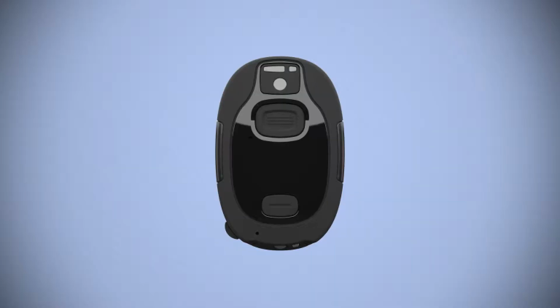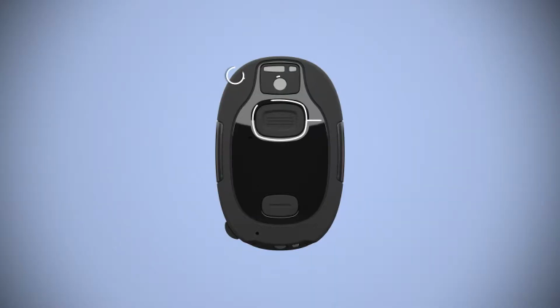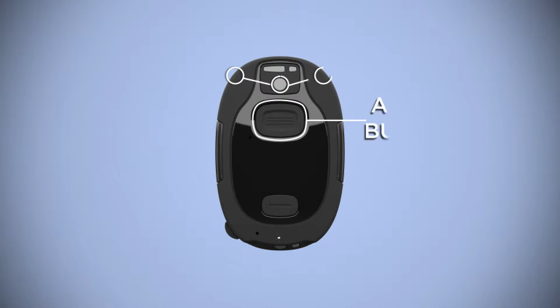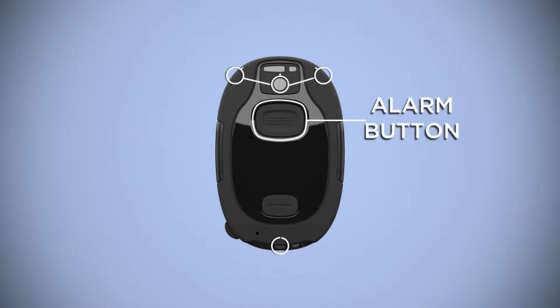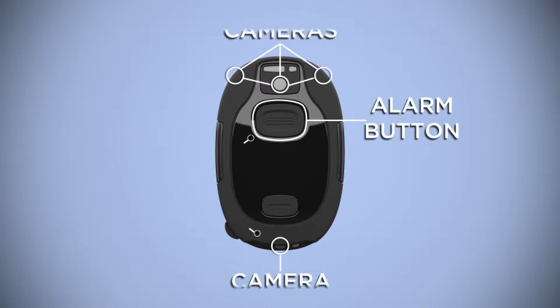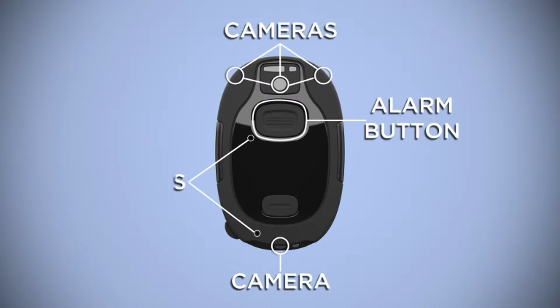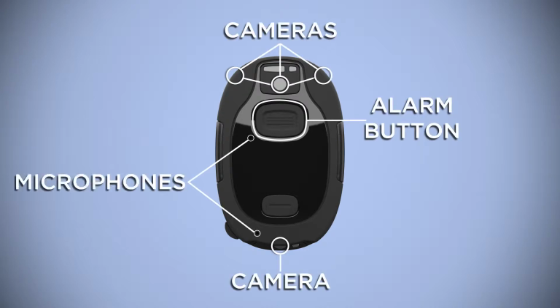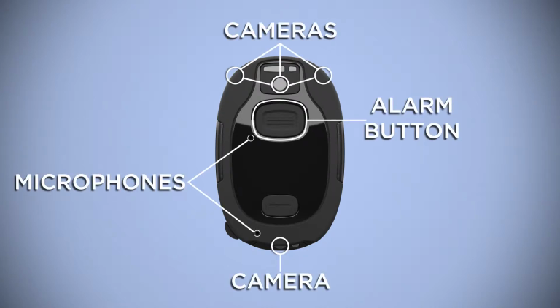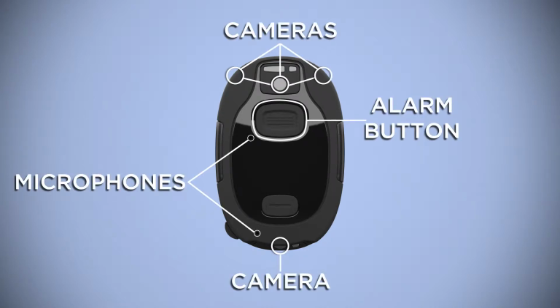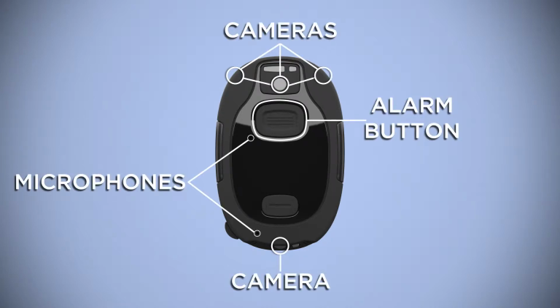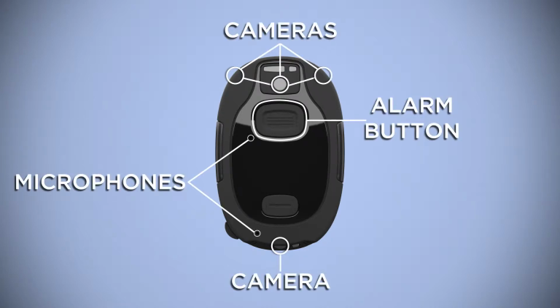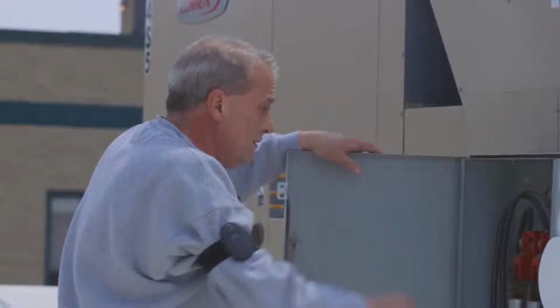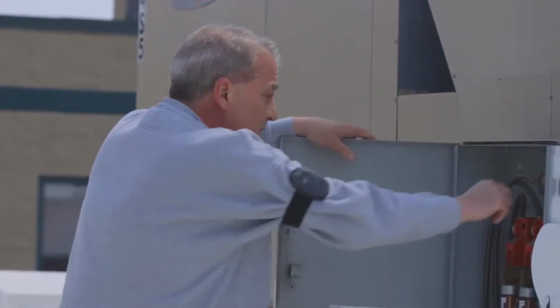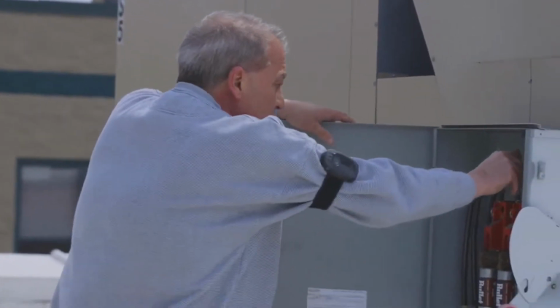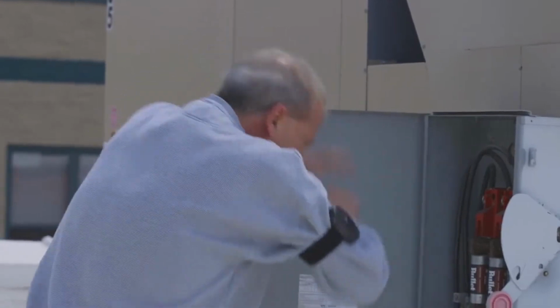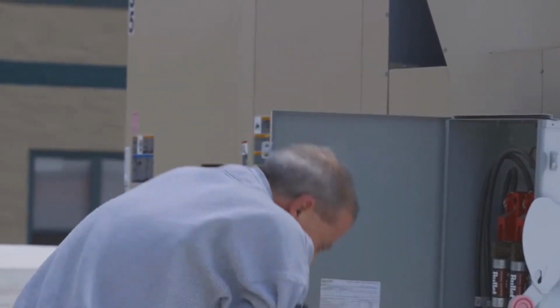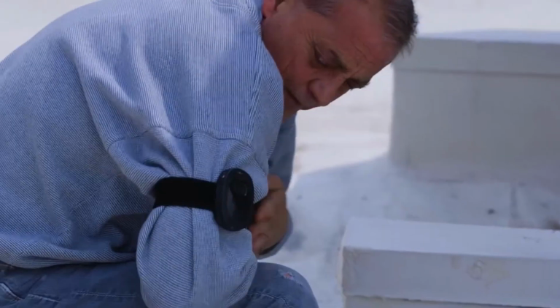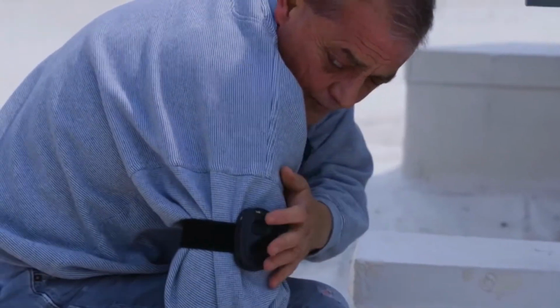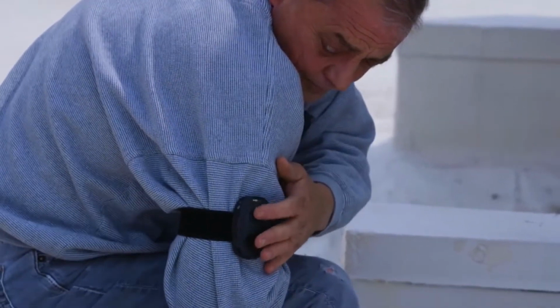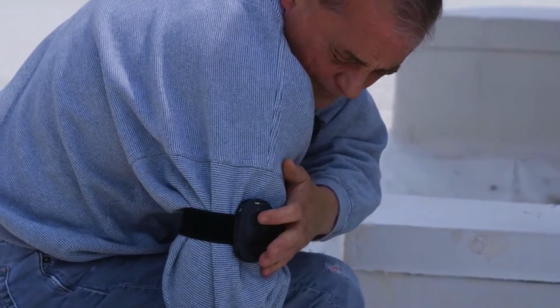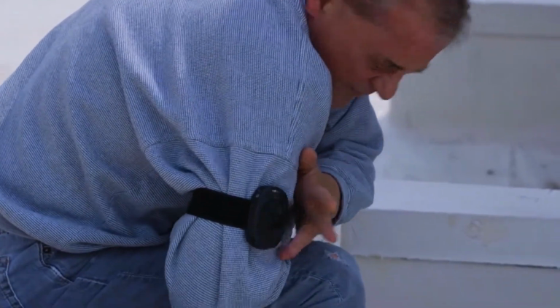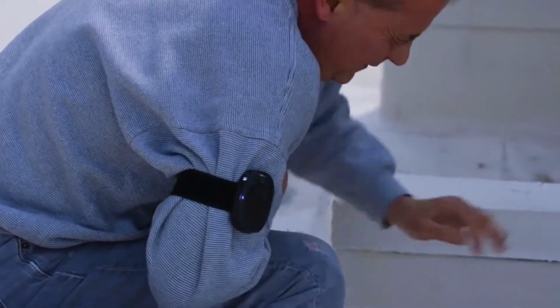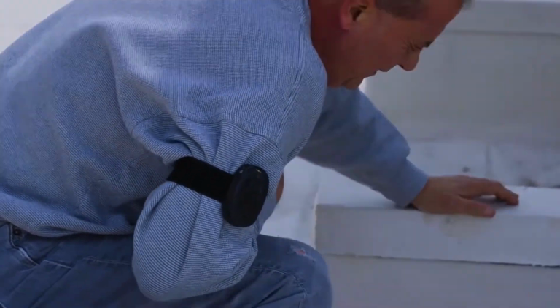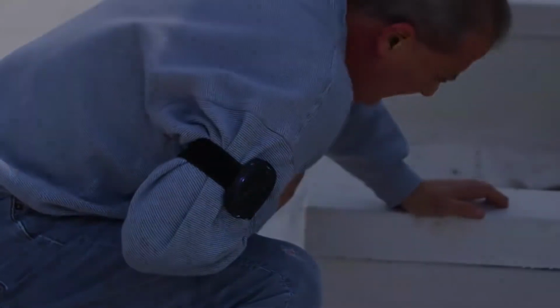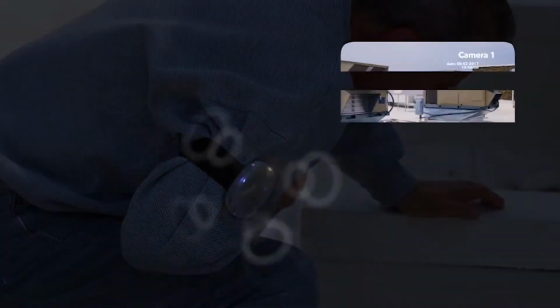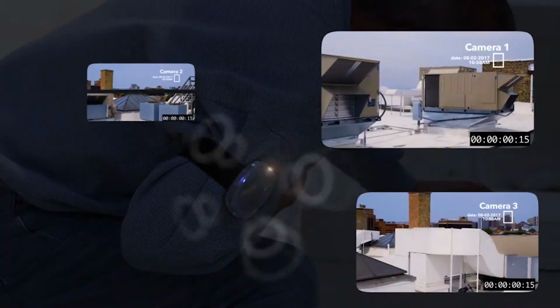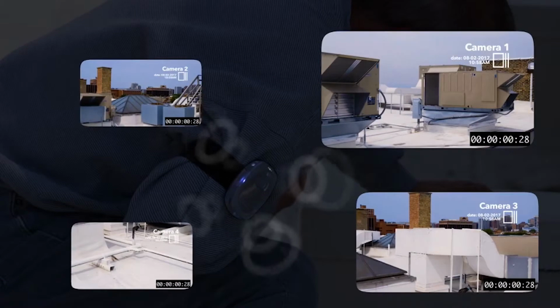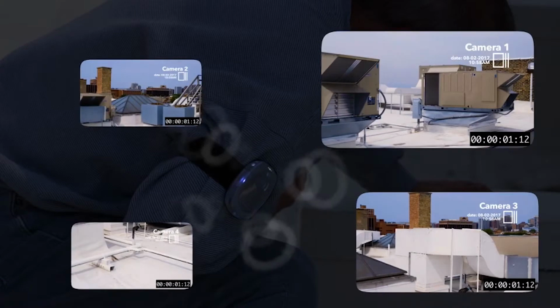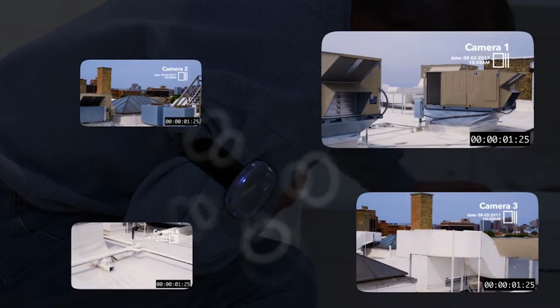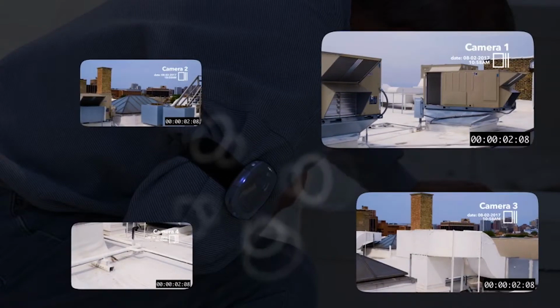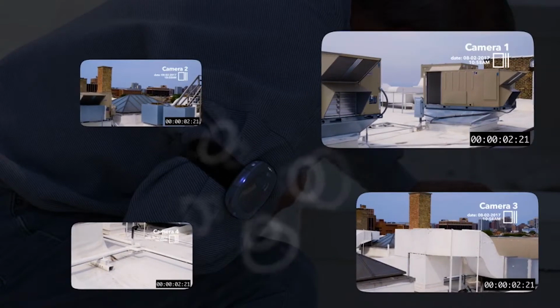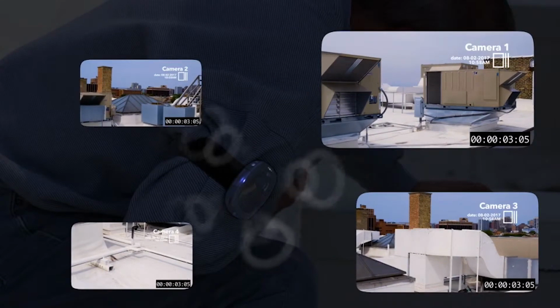The wearable includes an alarm button, cameras, and microphones. In case of emergency, users have immediate access to the alarm button that instantly sends video, images, and audio of the situation to the cloud.